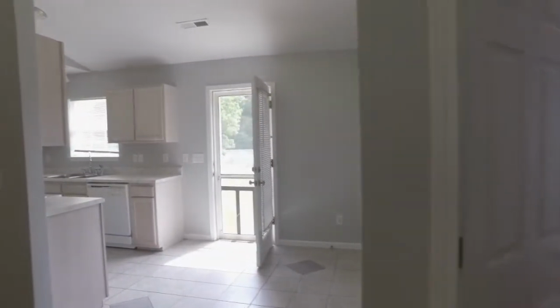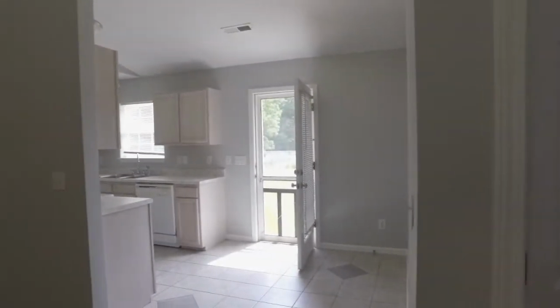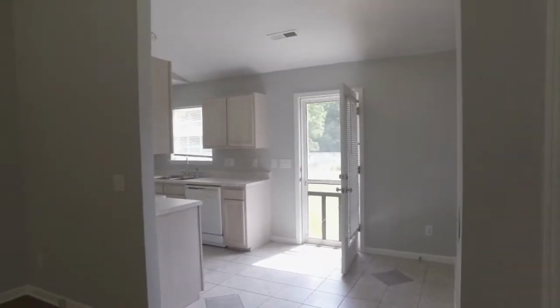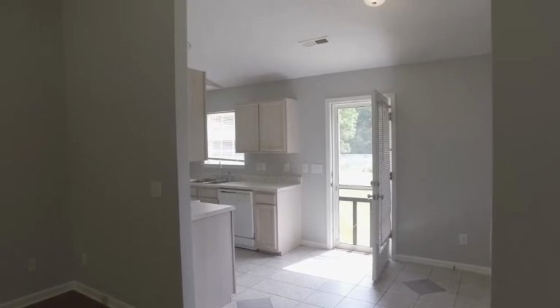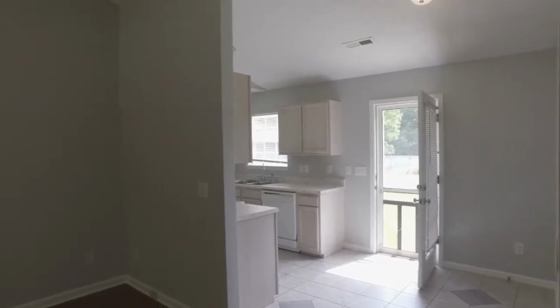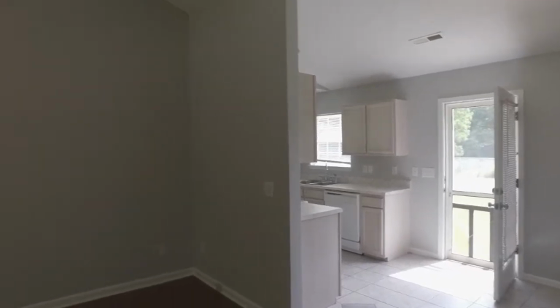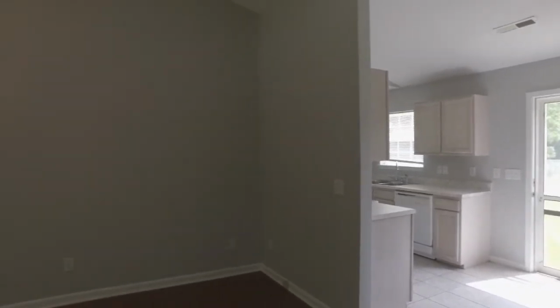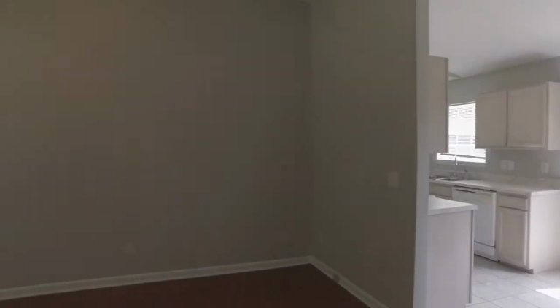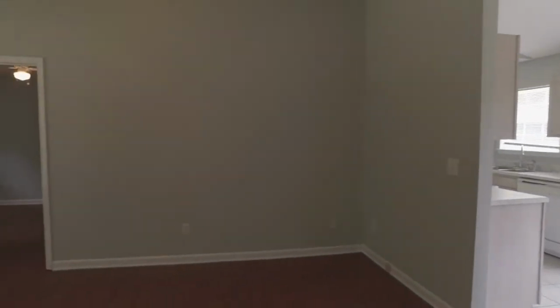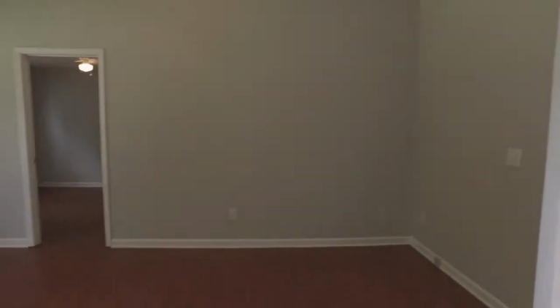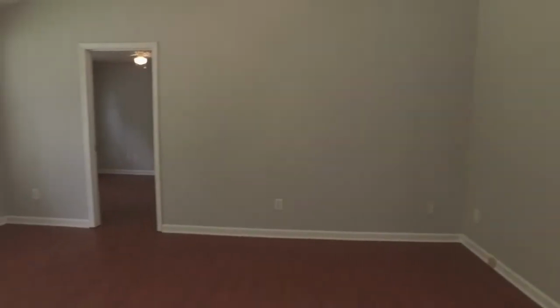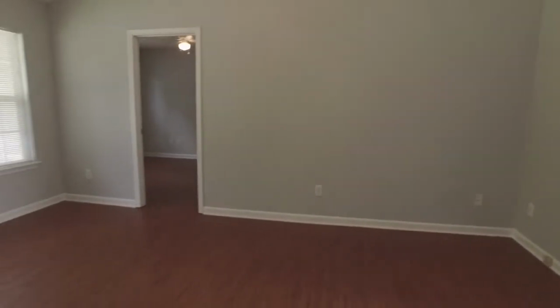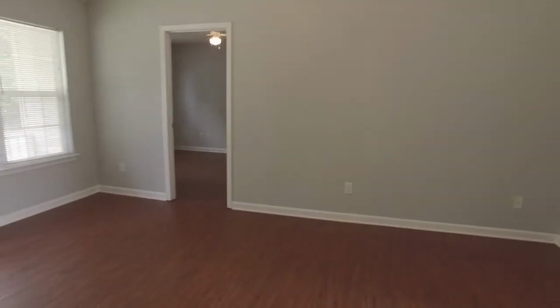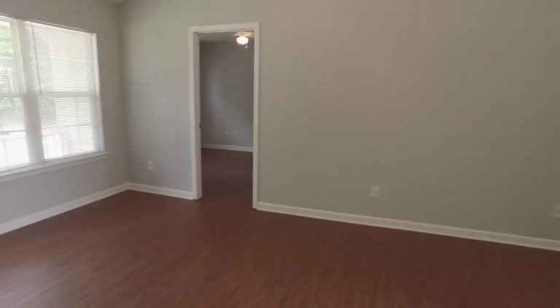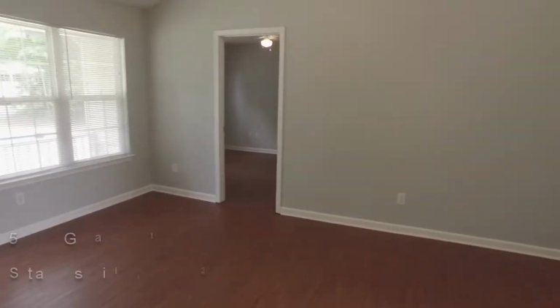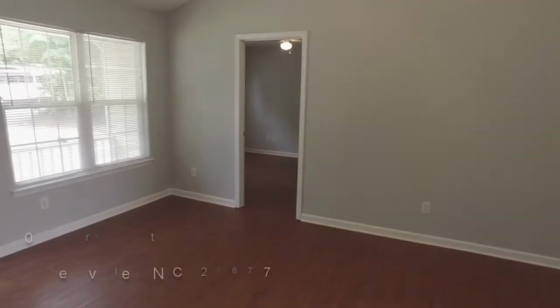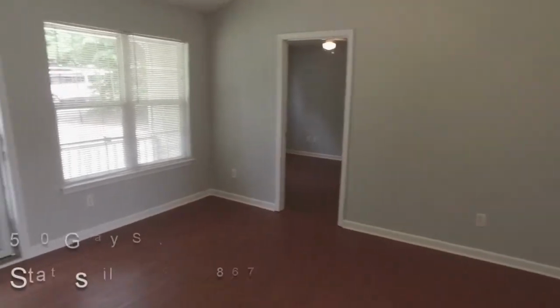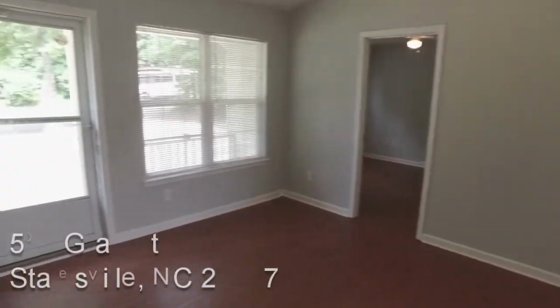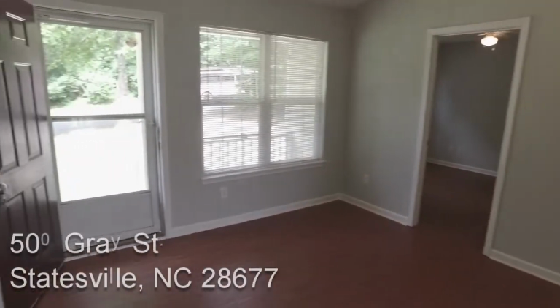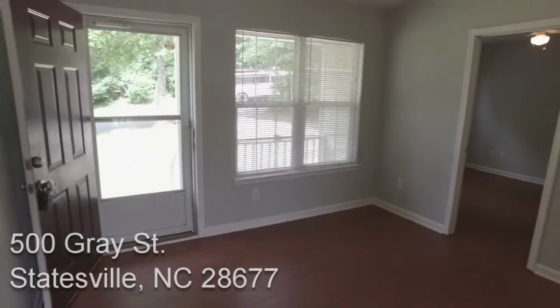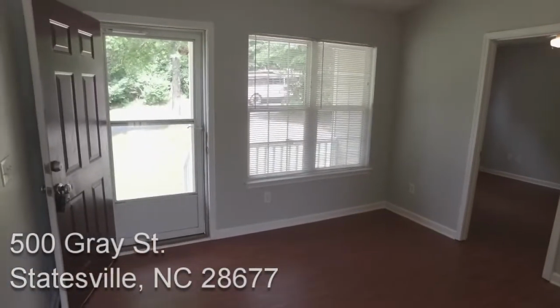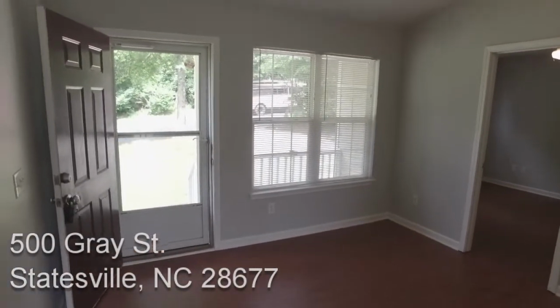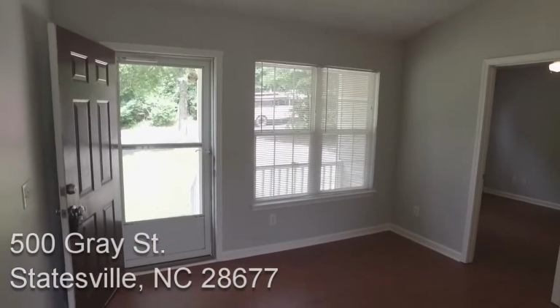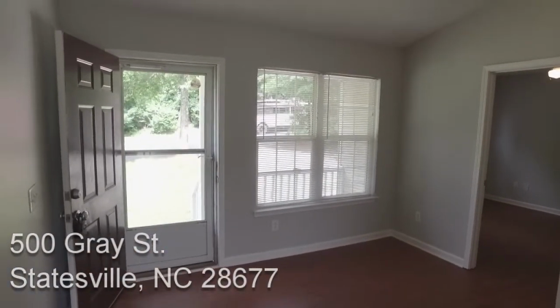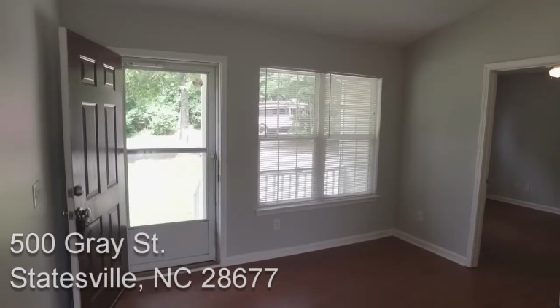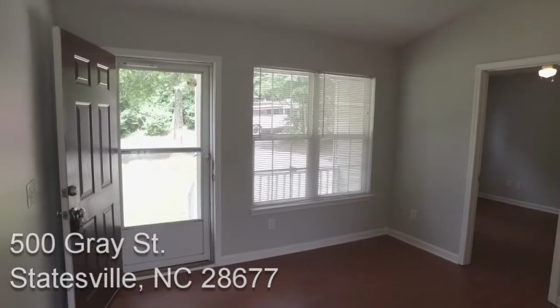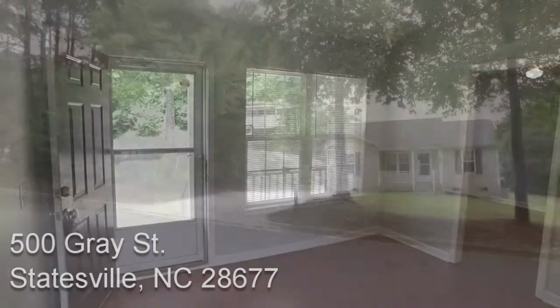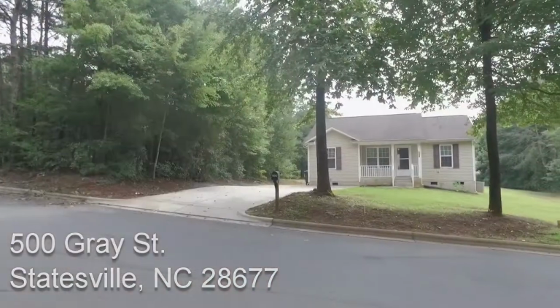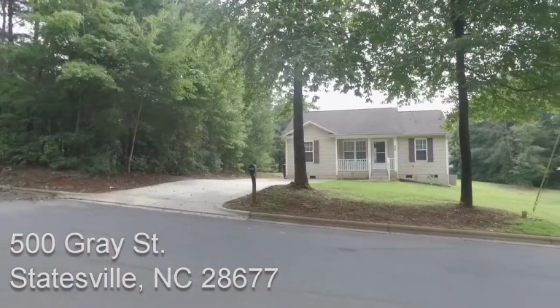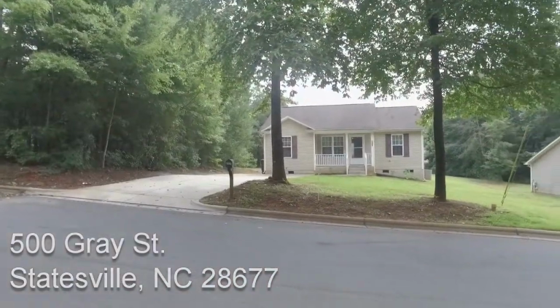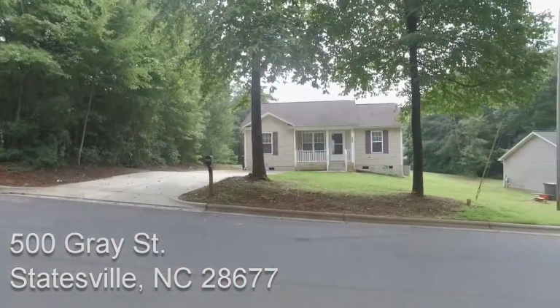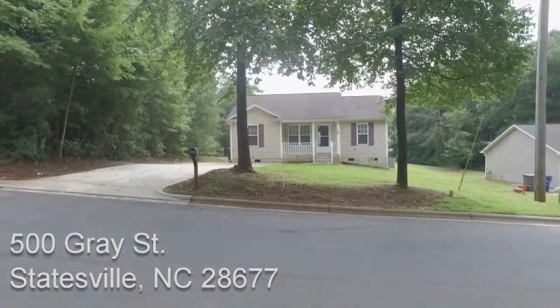We'd love for you to like and share this video and be sure to show your friends and tell them about it. It's a great house in a great location. We appreciate you watching — 500 Gray Street, Statesville, North Carolina.